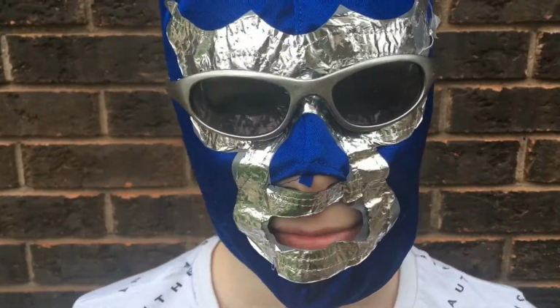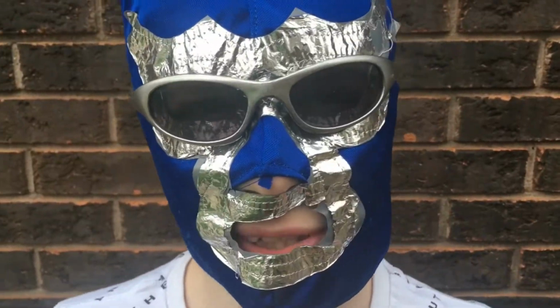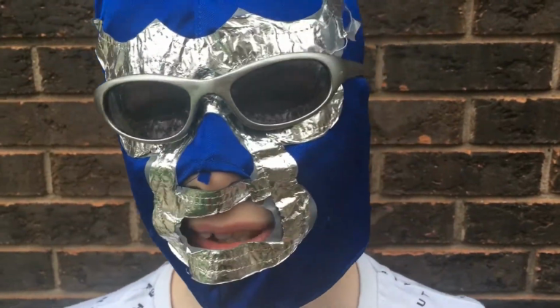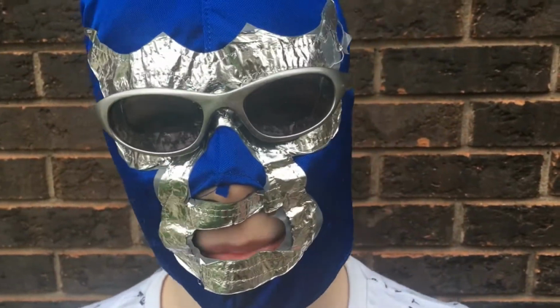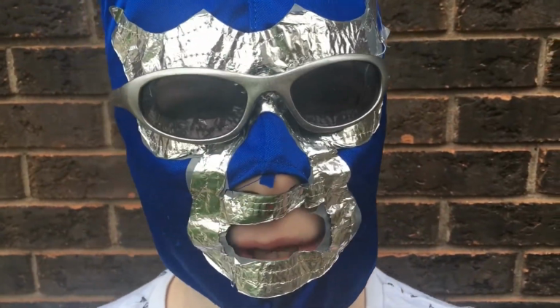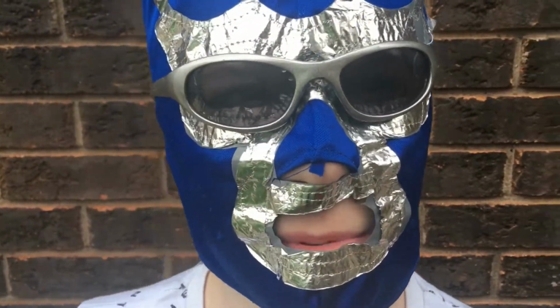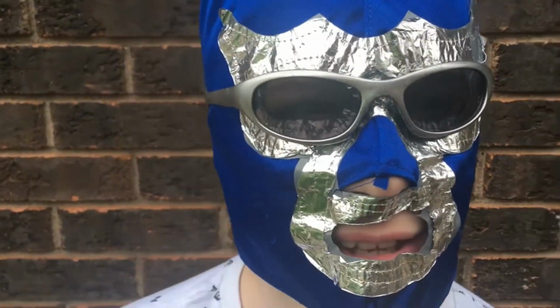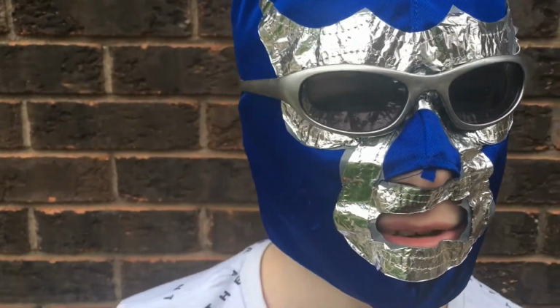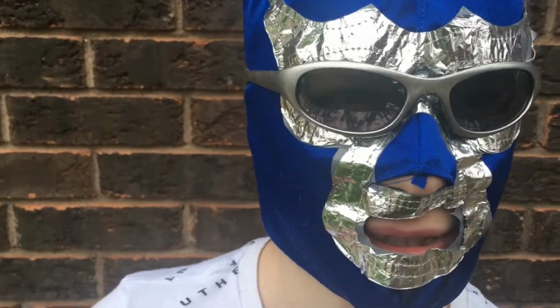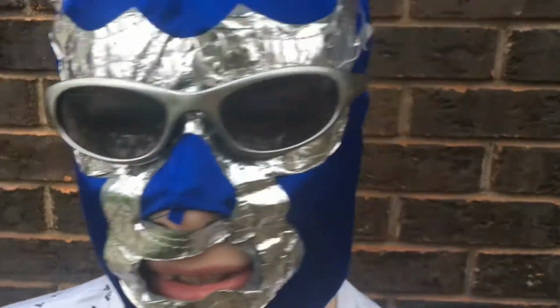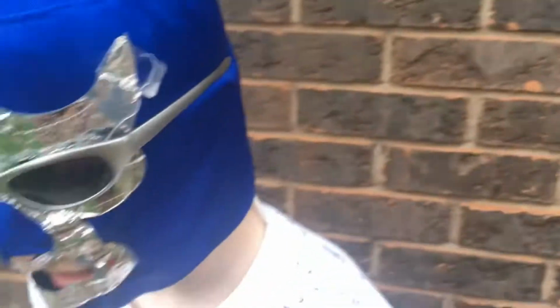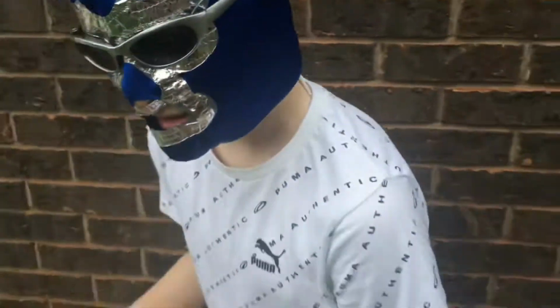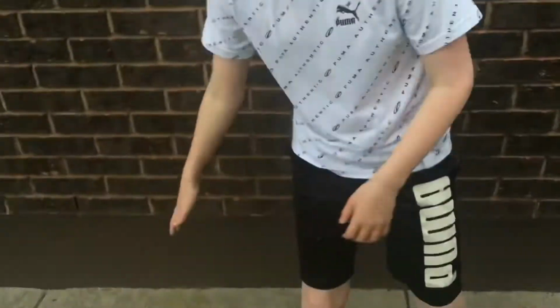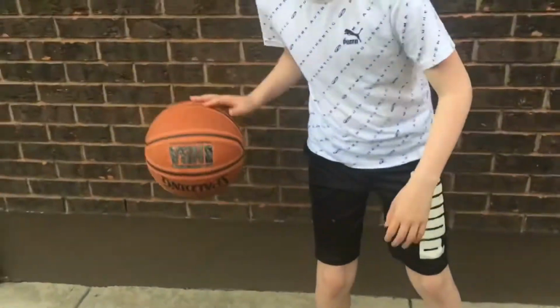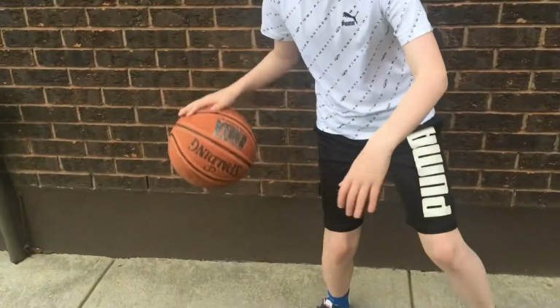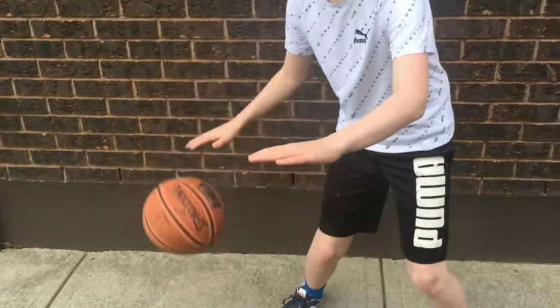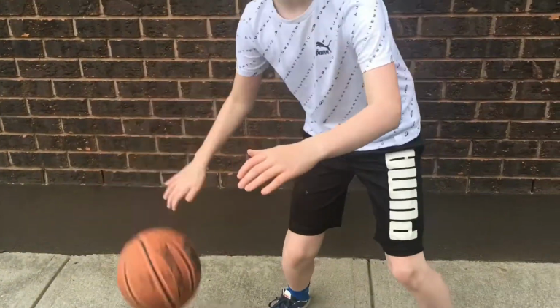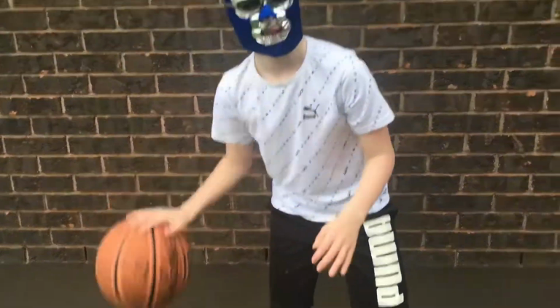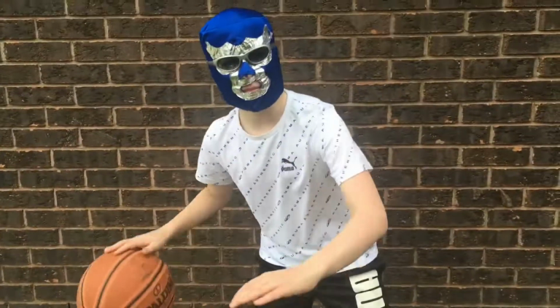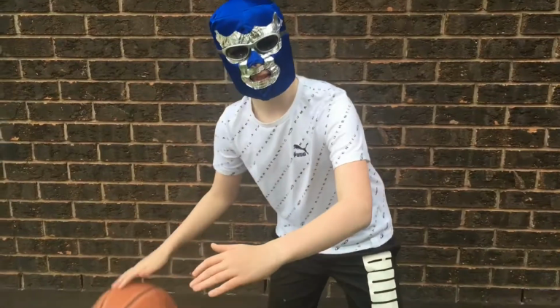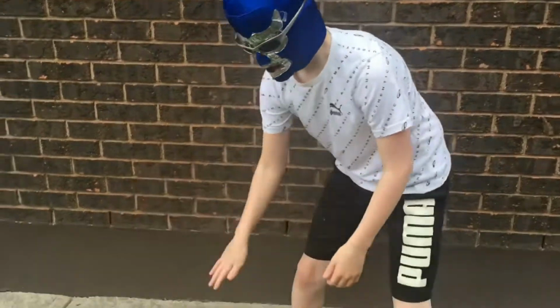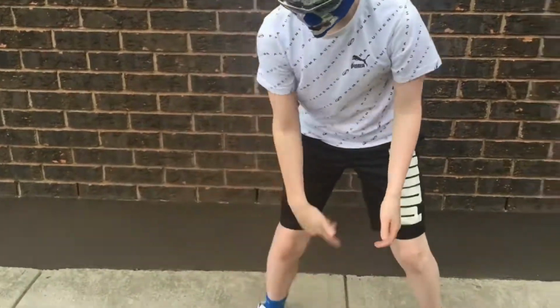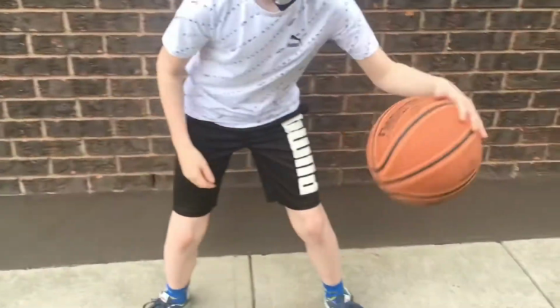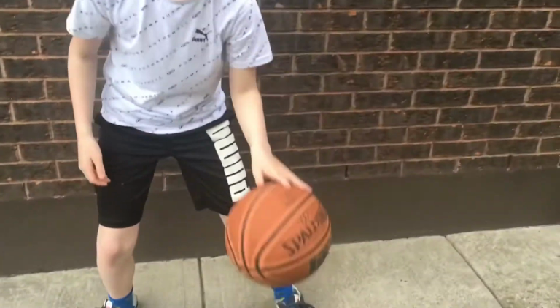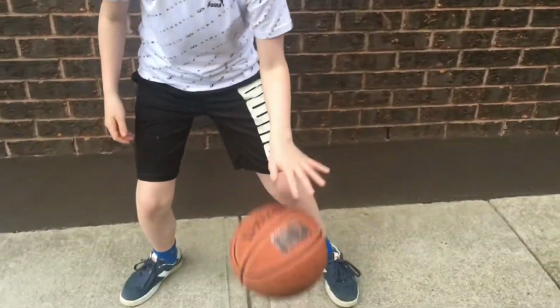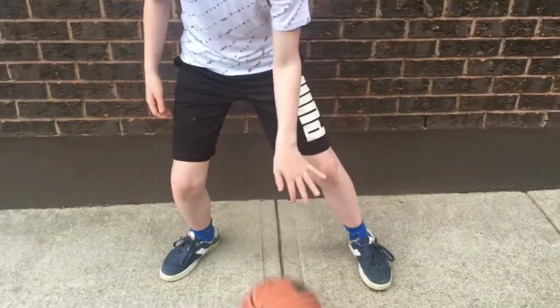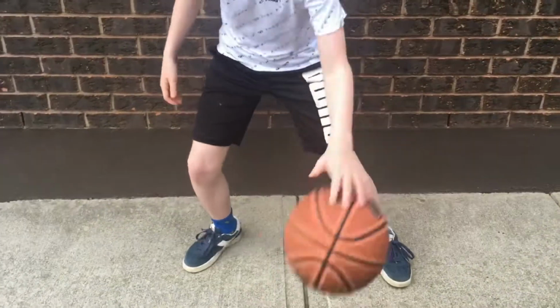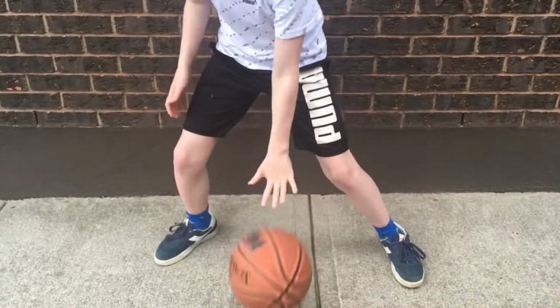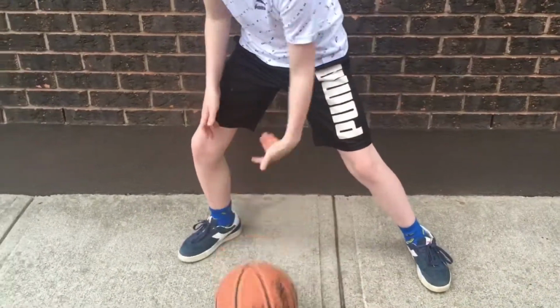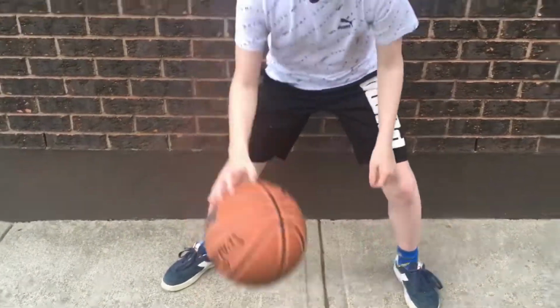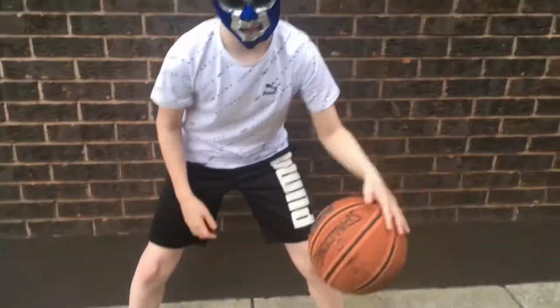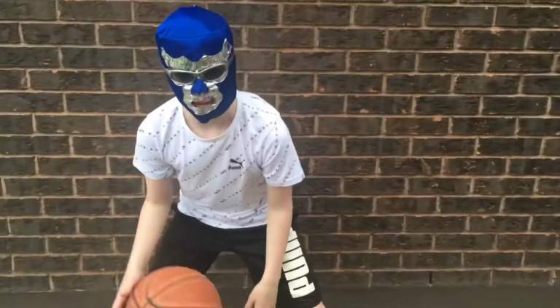One of the most important things about basketball is dribbling. So if you do it like this, just one hand, this is good and you can use your arm out to guard people. Maybe you can switch hands while you're playing — people might not expect it — or you could just do a switch like this.